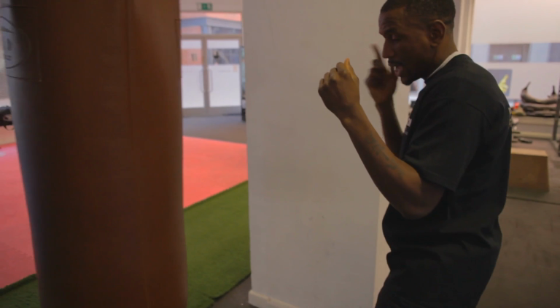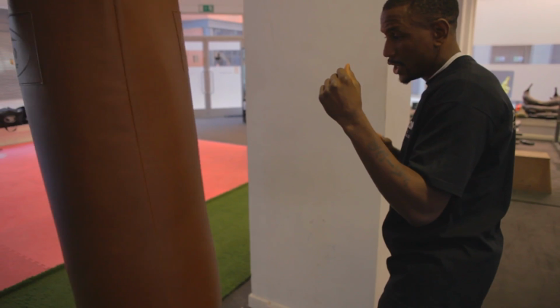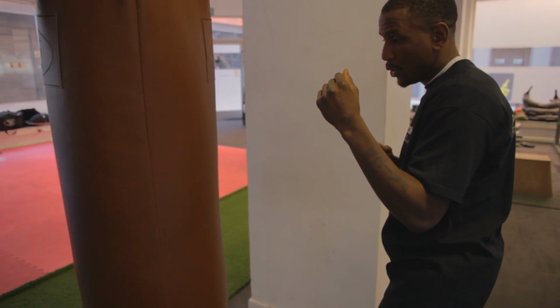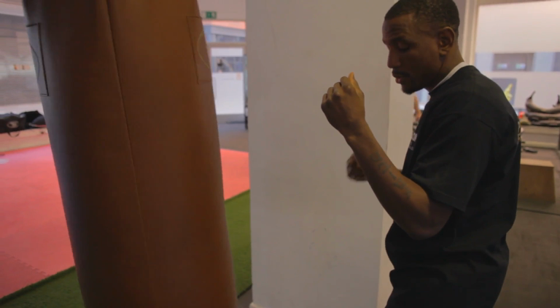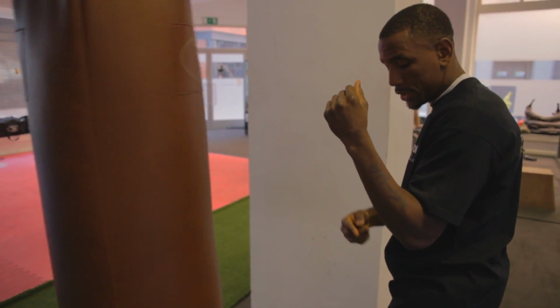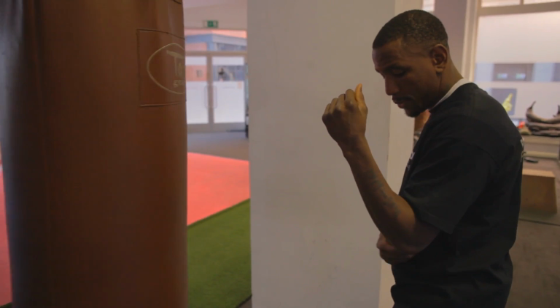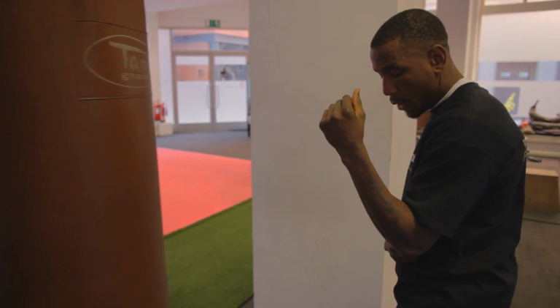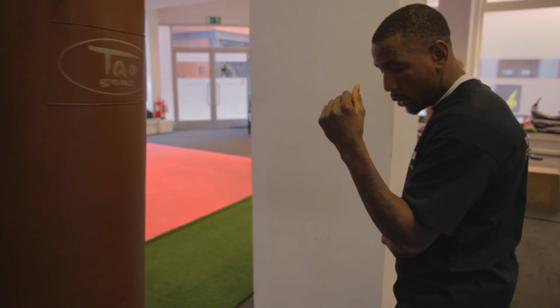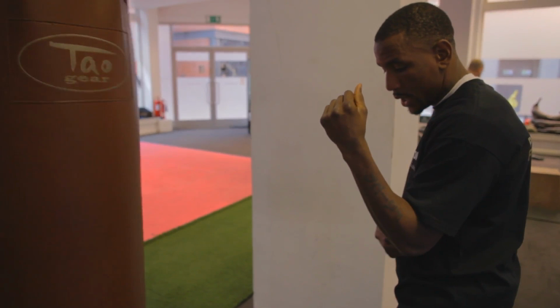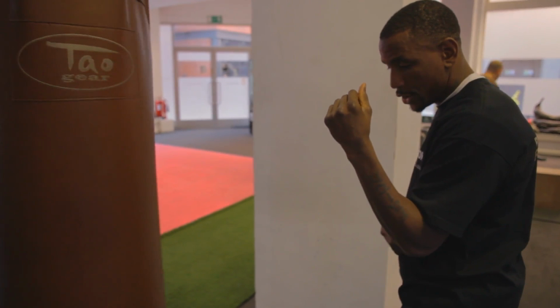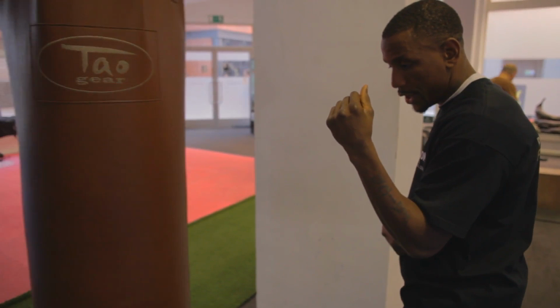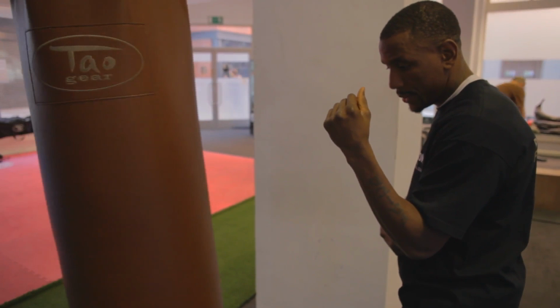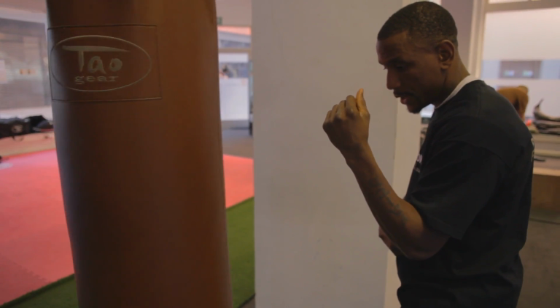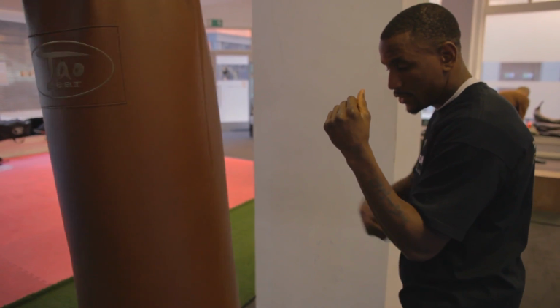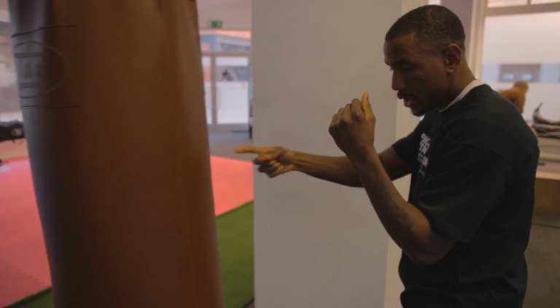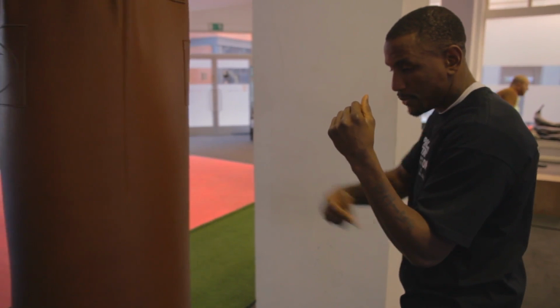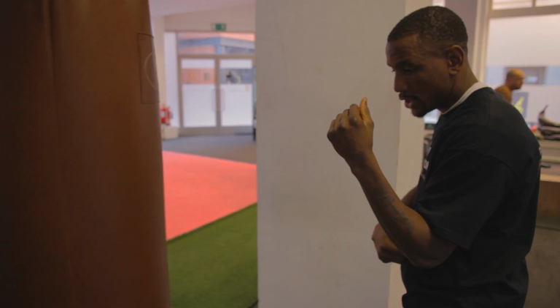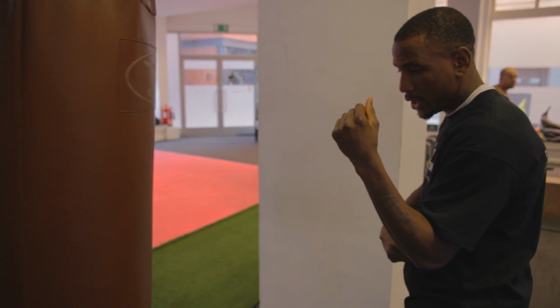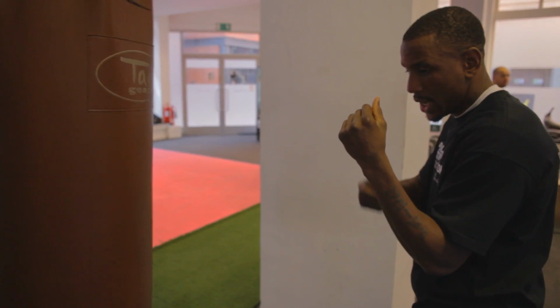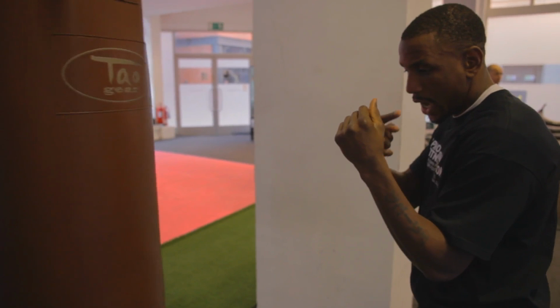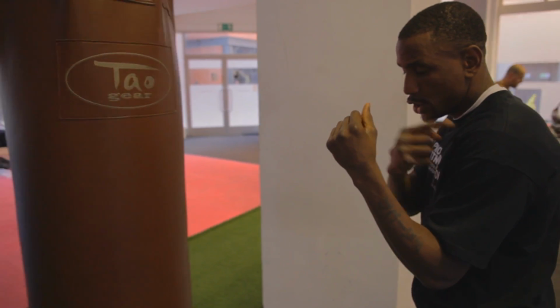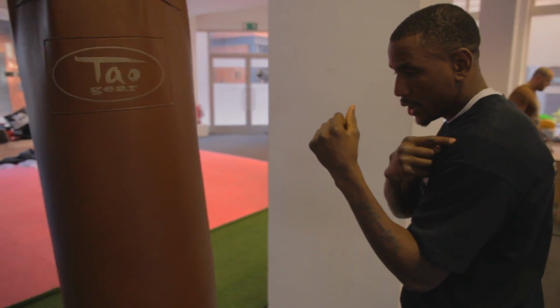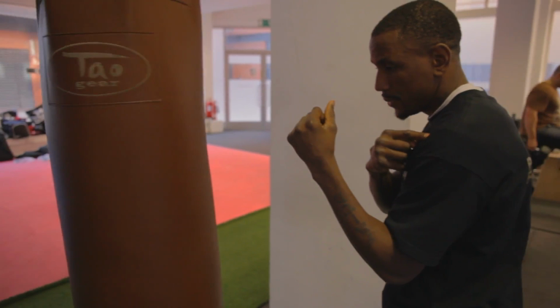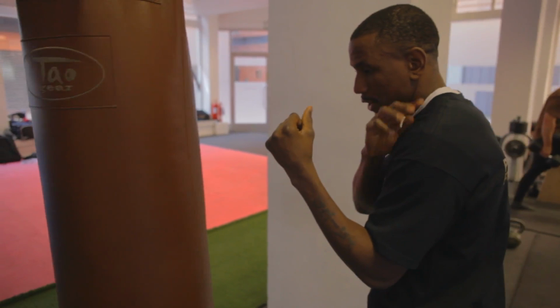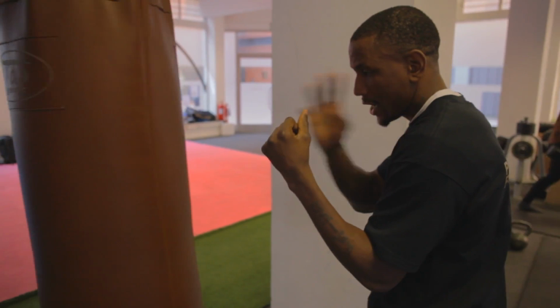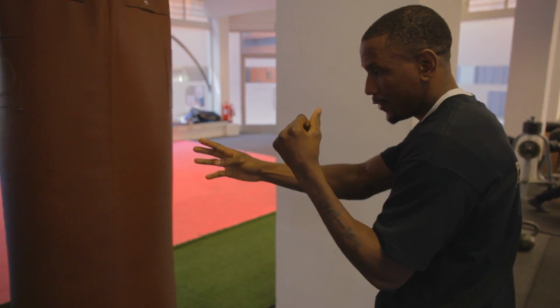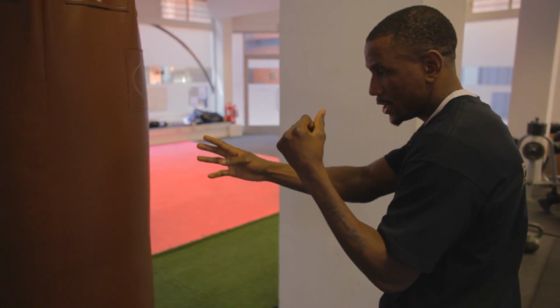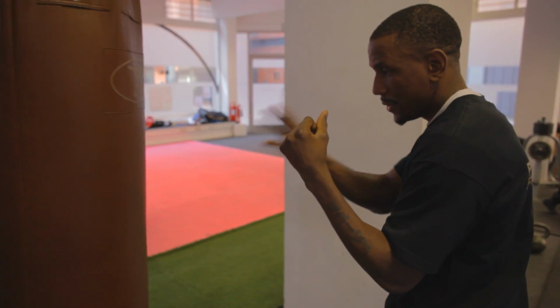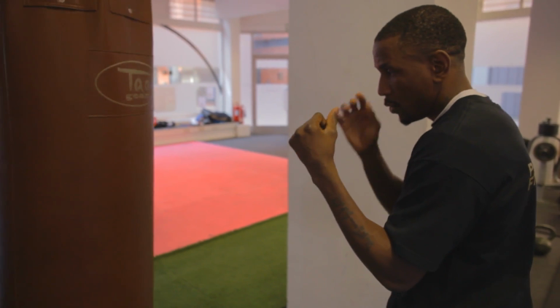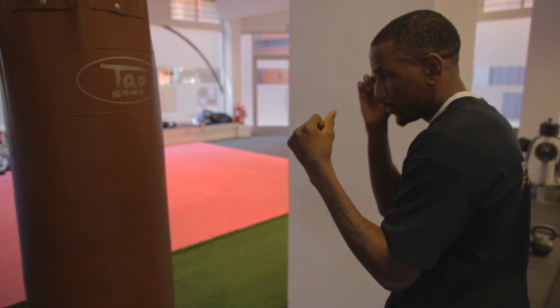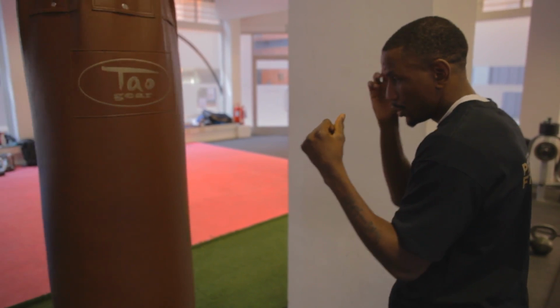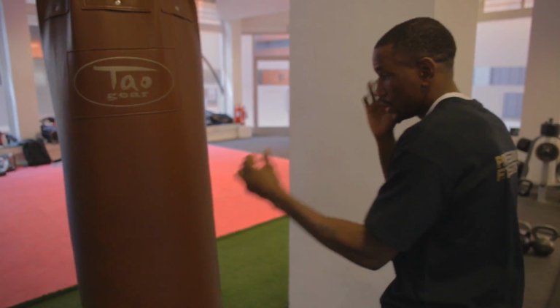A key teaching point is remembering to keep your elbow into the body — it leaves the body, it comes back to the body, and the shoulder defends the side of the face whilst throwing the shot.